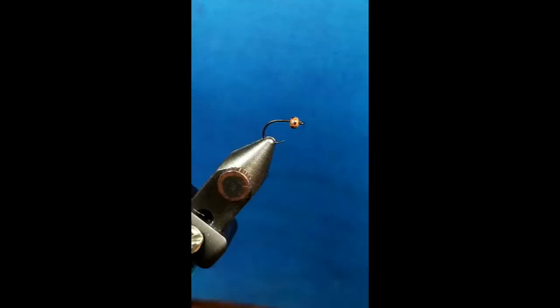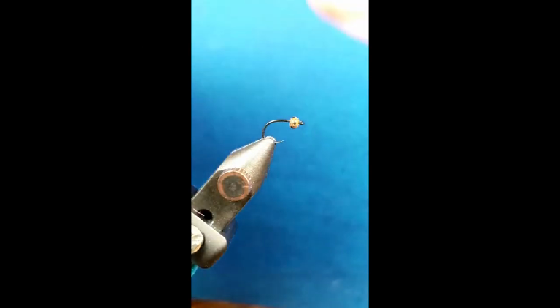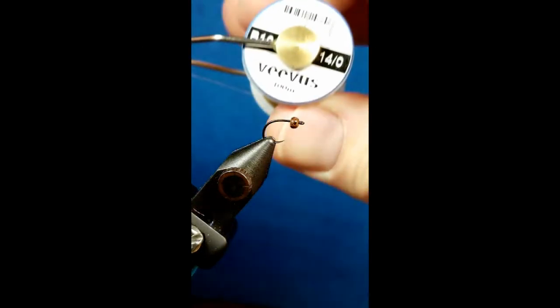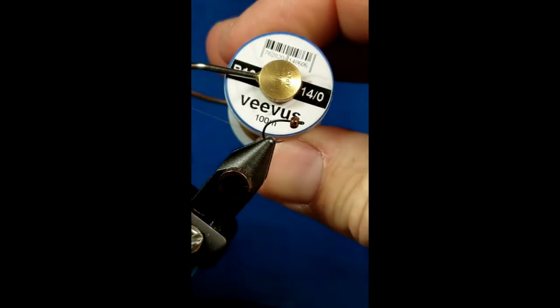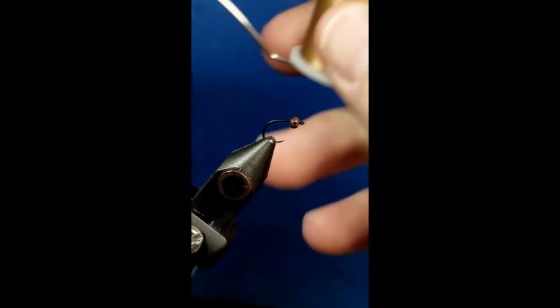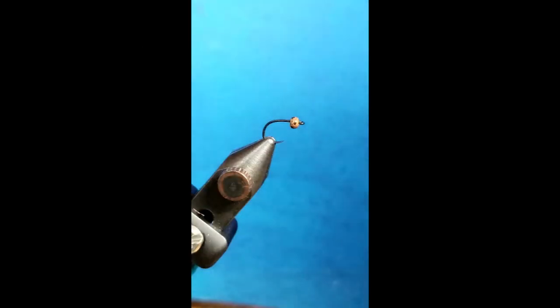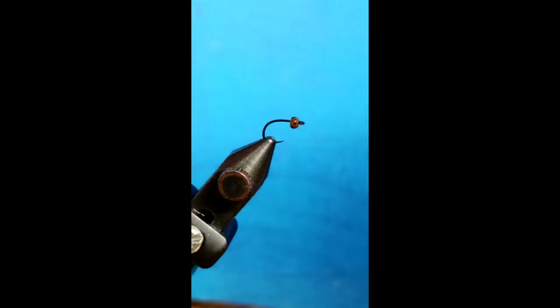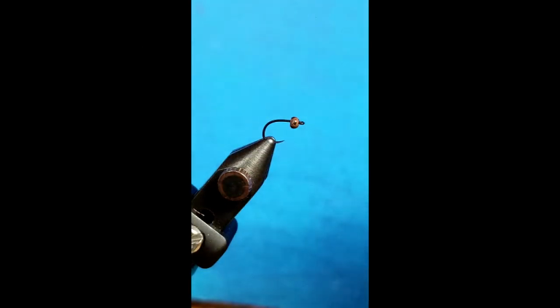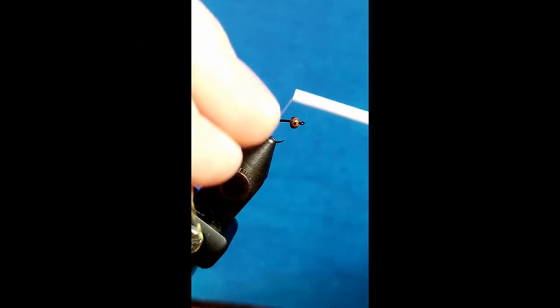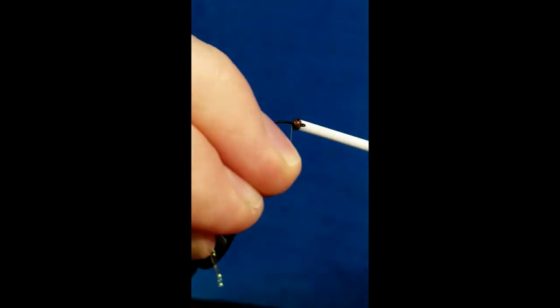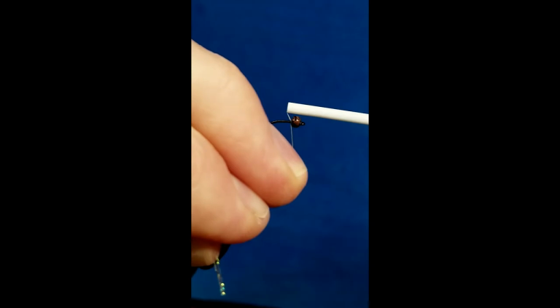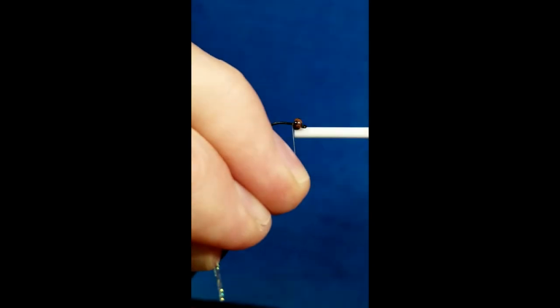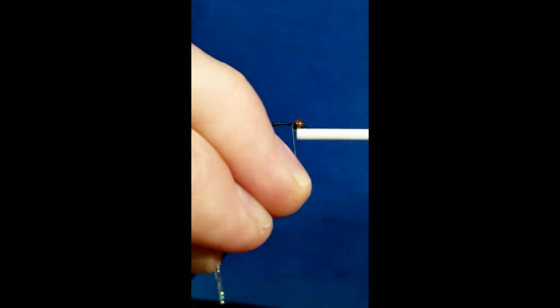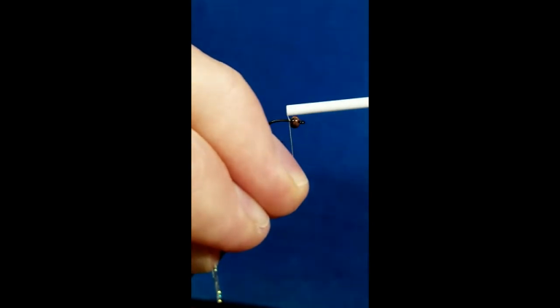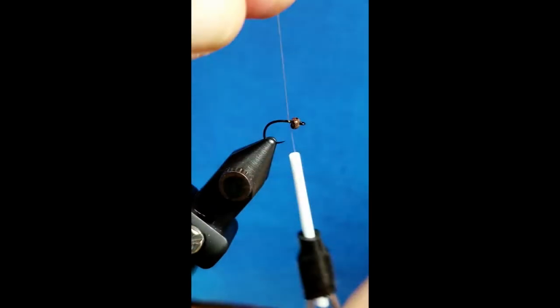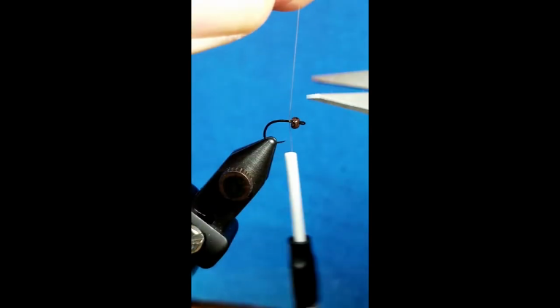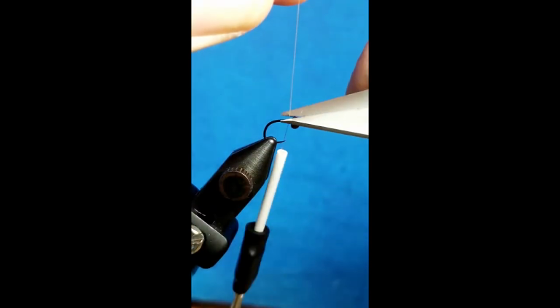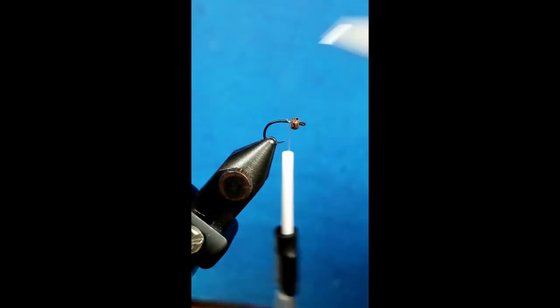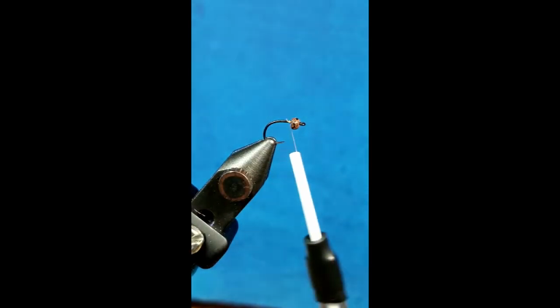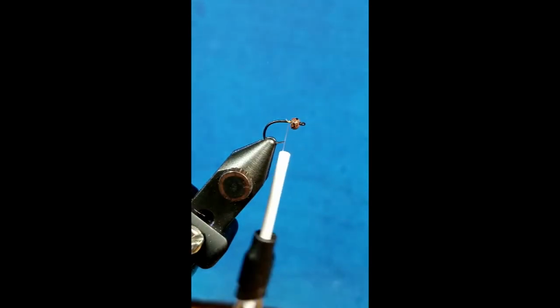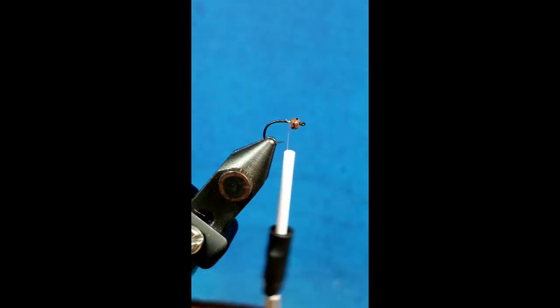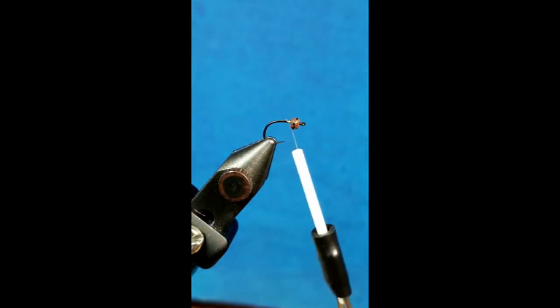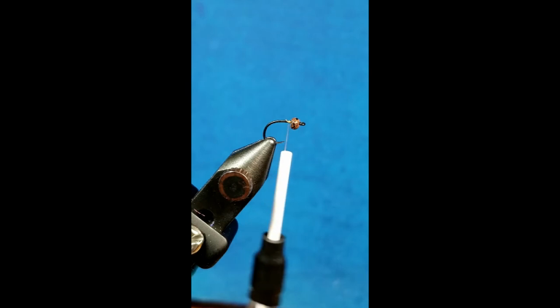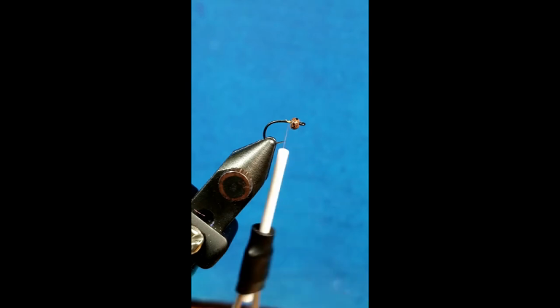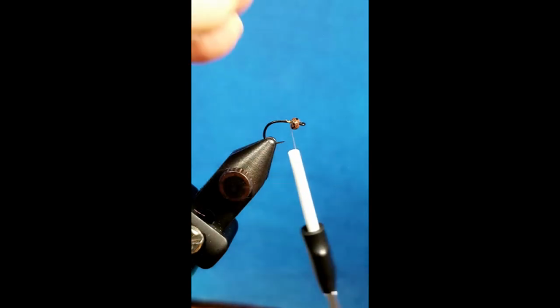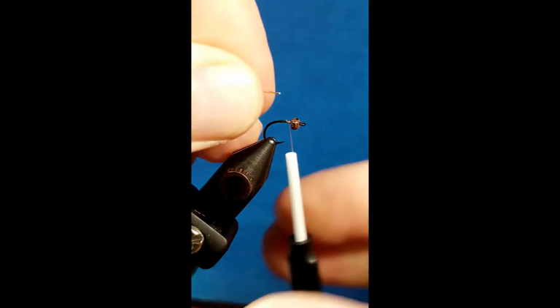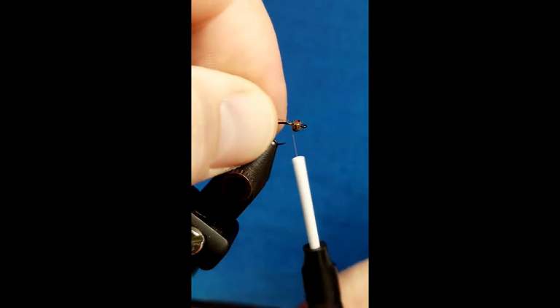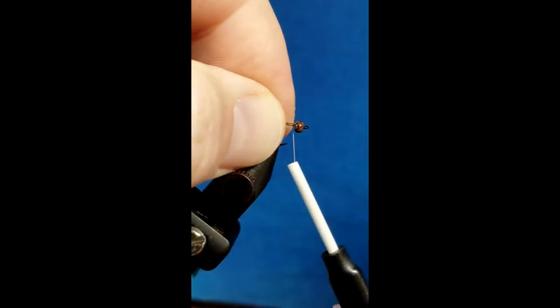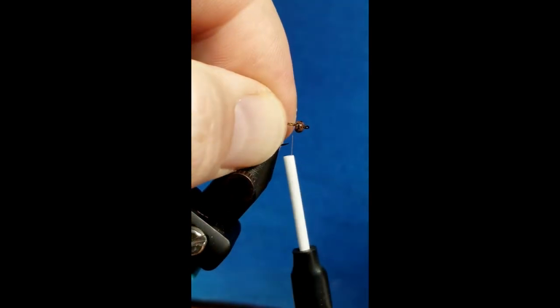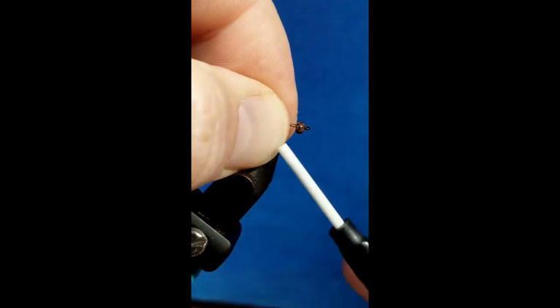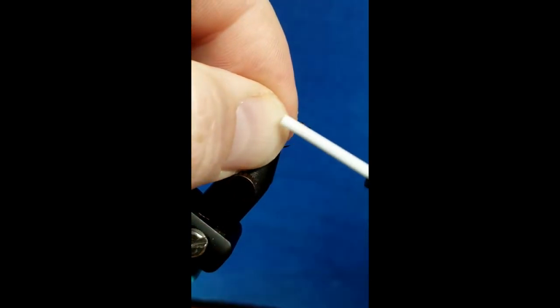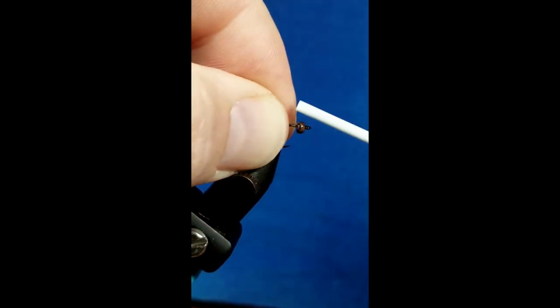I'm using a Vivus 14 knot in tan for this. We'll come in and attach that thread right behind the bead. For the tail in this pattern, we're going to use three fibers of root beer crystal flash.